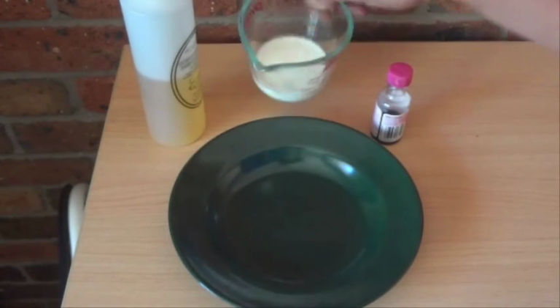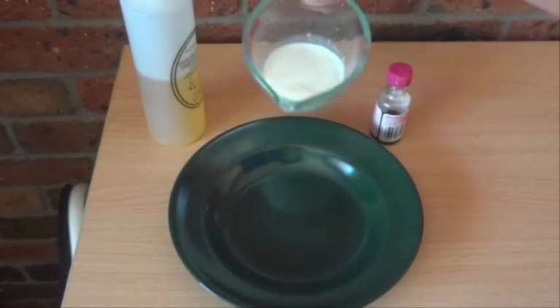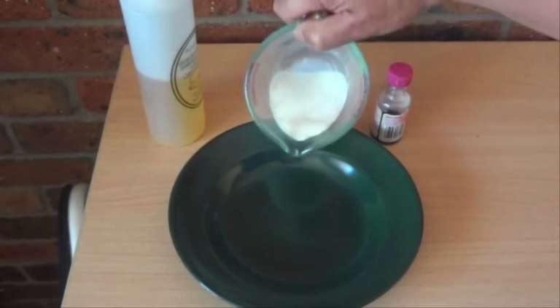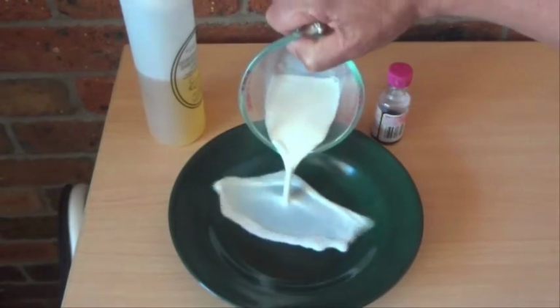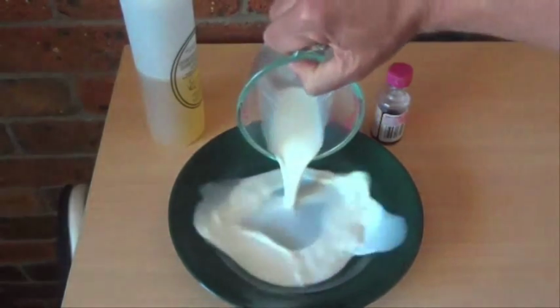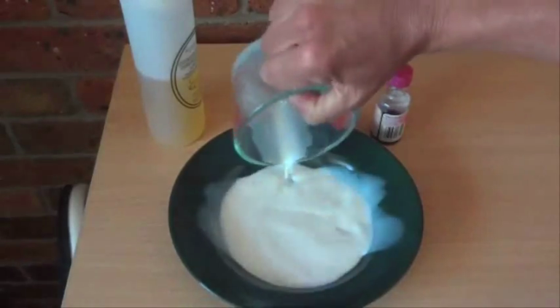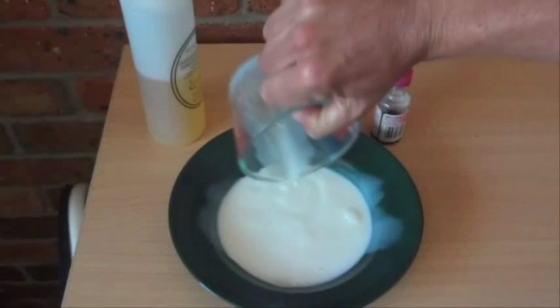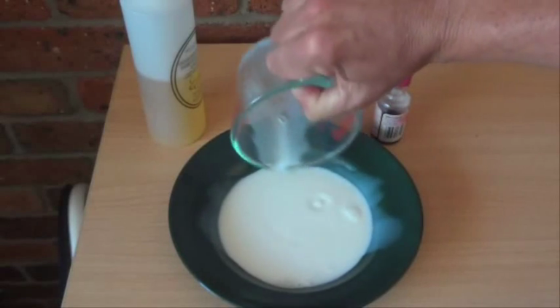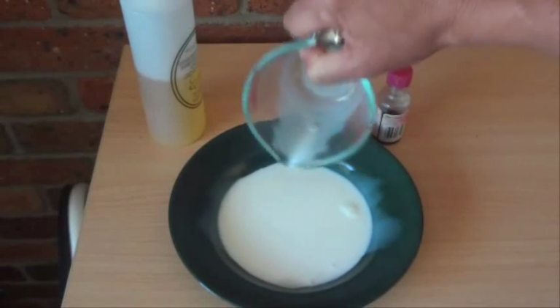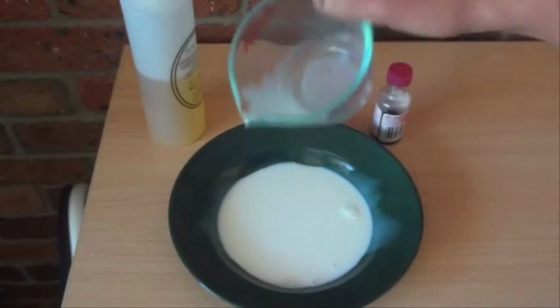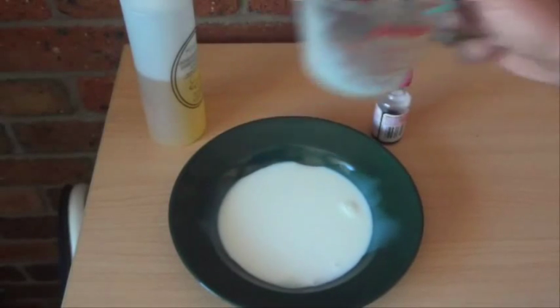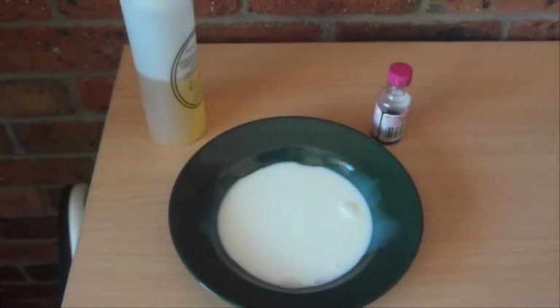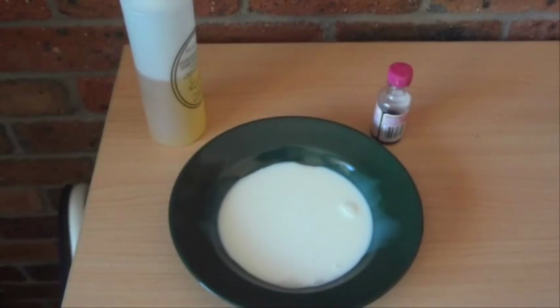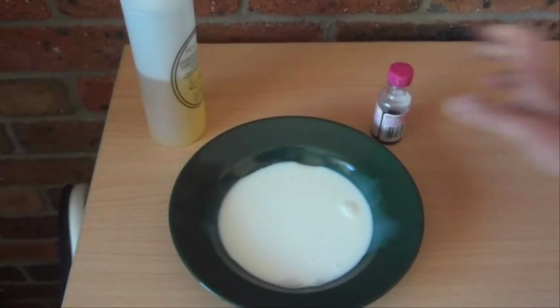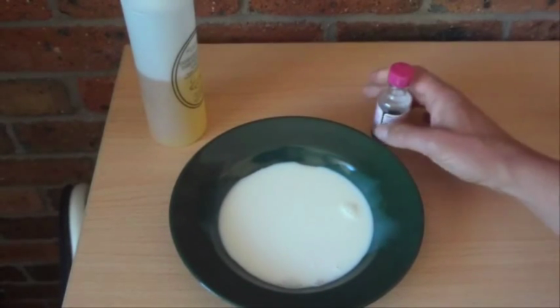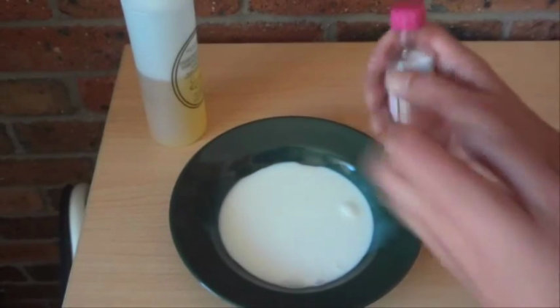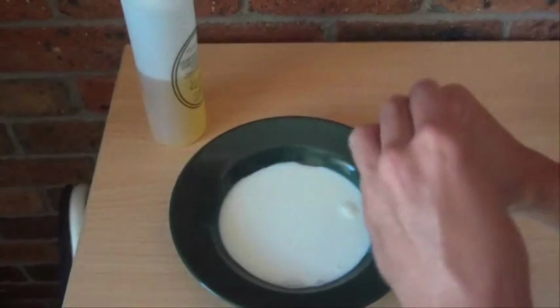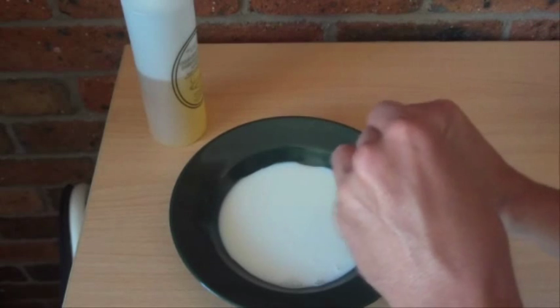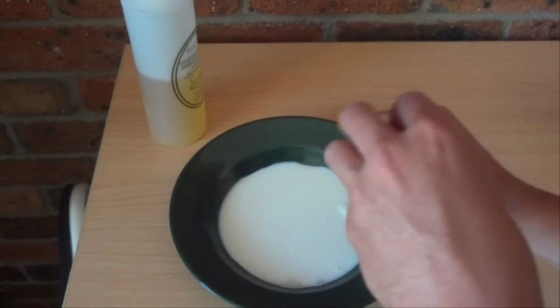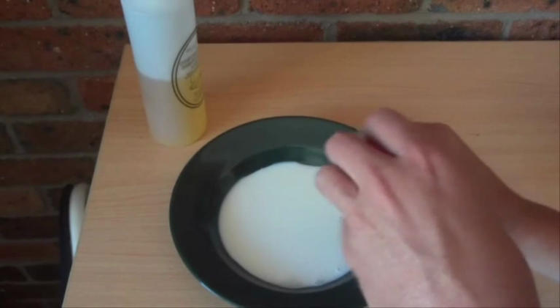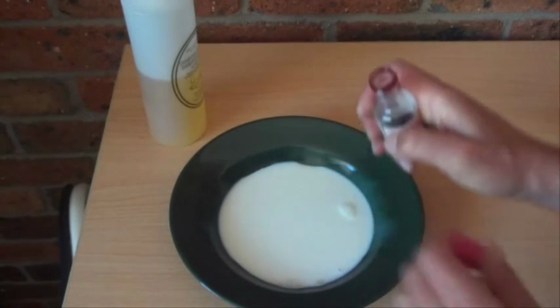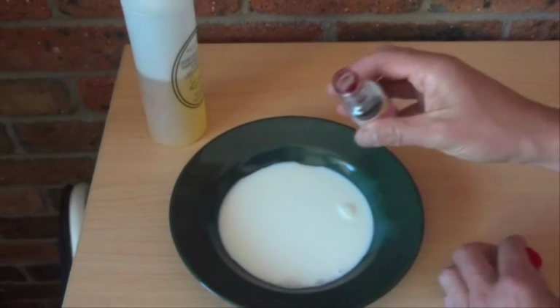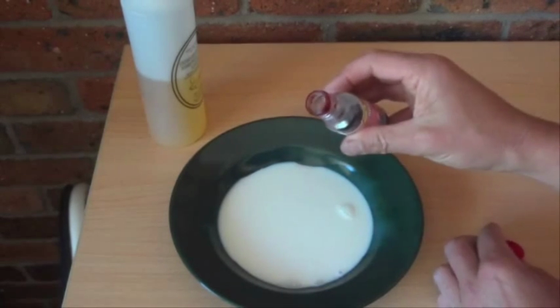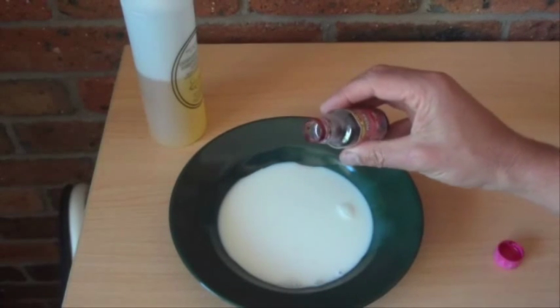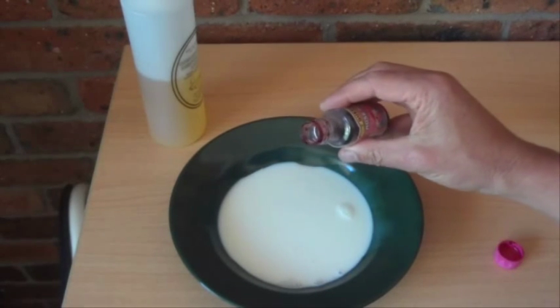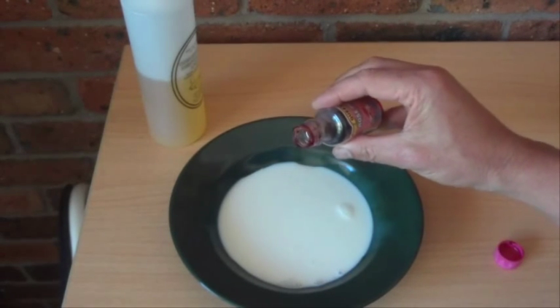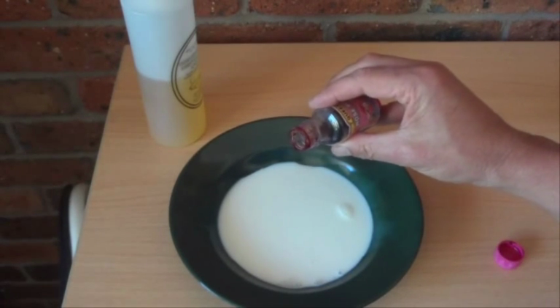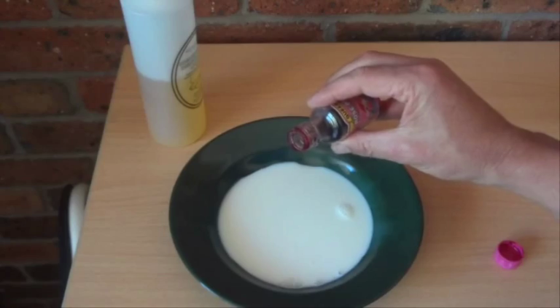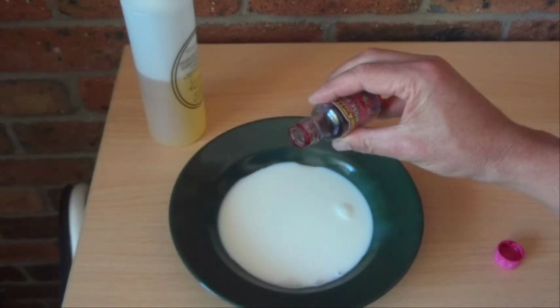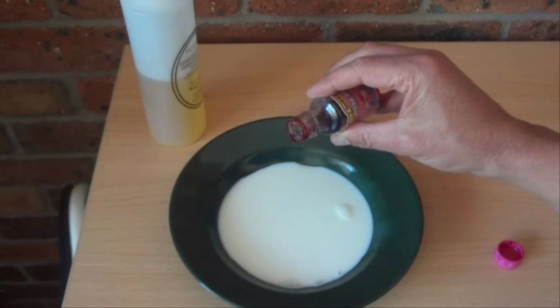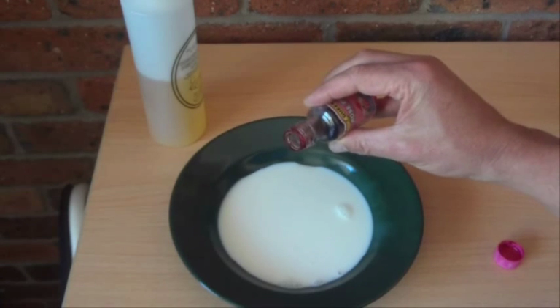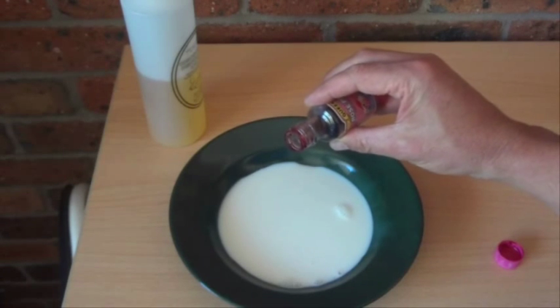So the first step is to pour the milk into a flat sort of bowl plate like that. Next step is to get the food colouring and put just one or two drops of food colouring into the middle of the milk.